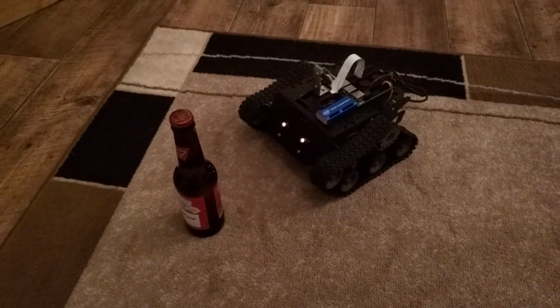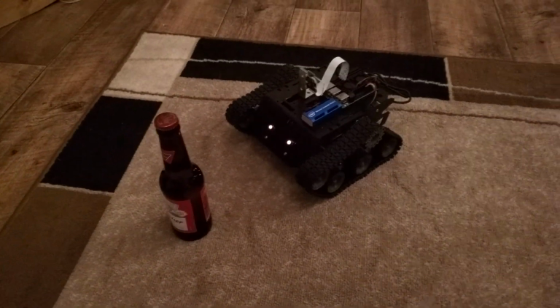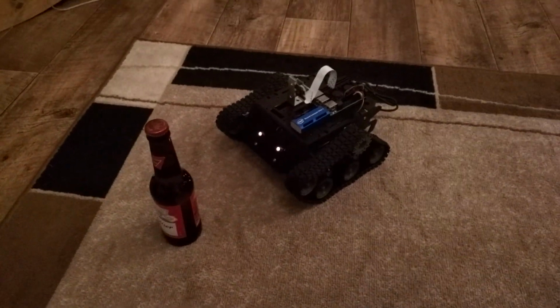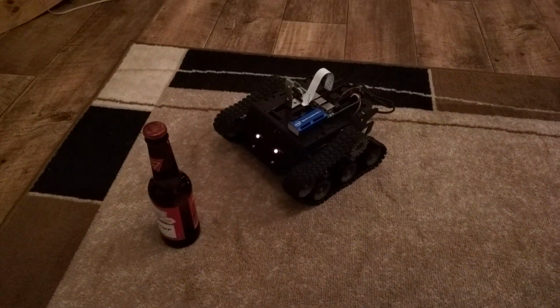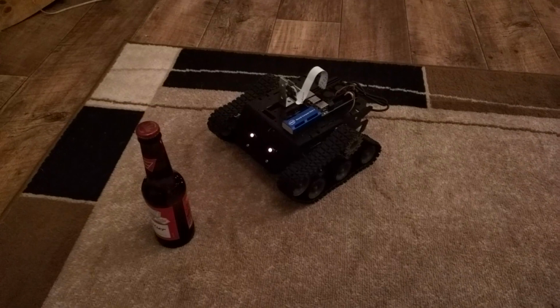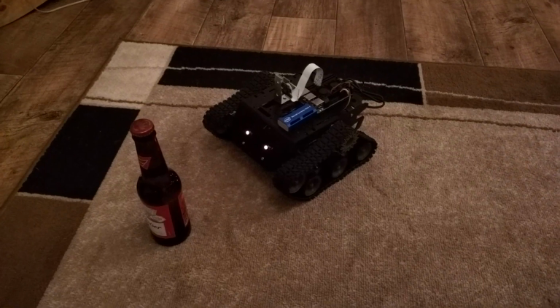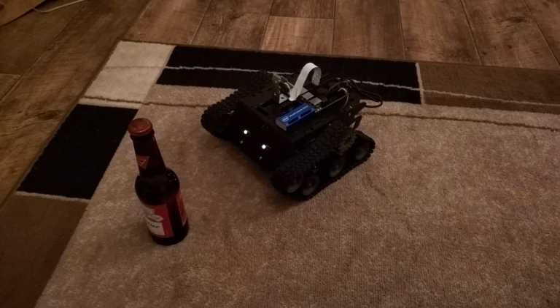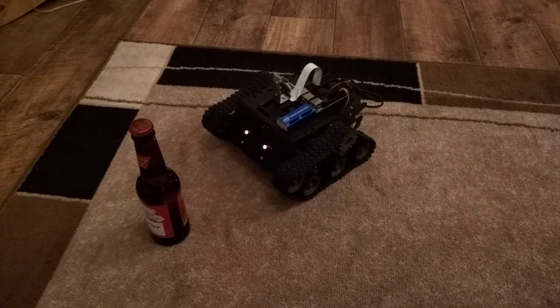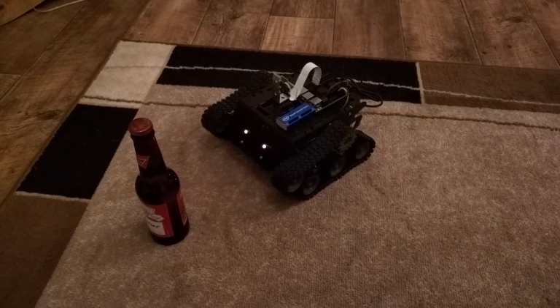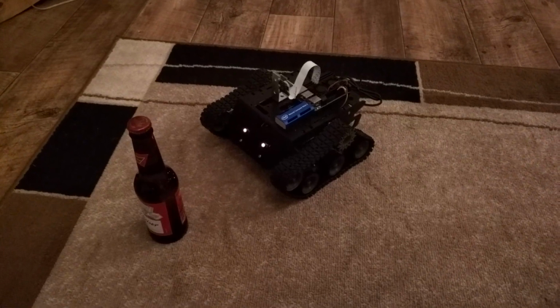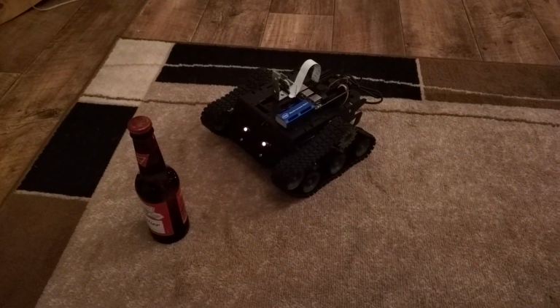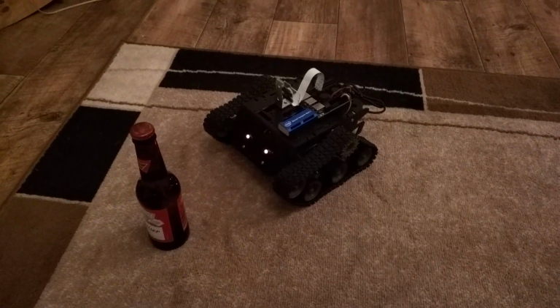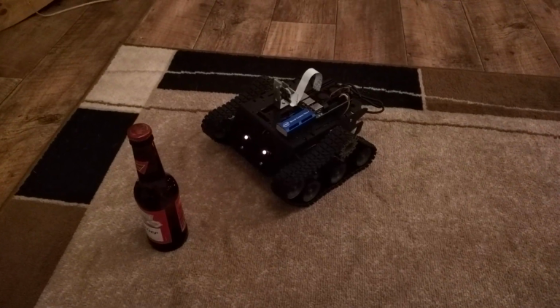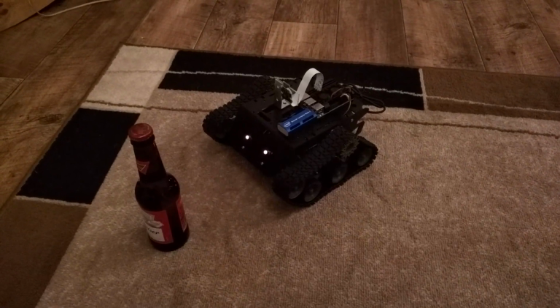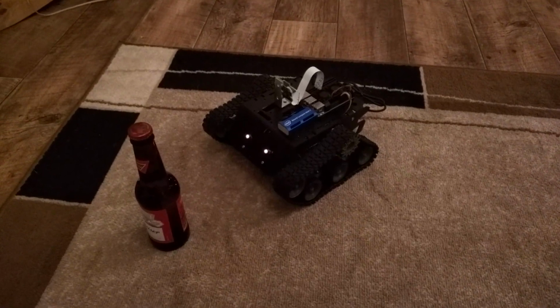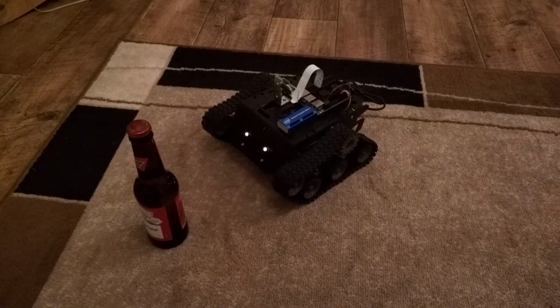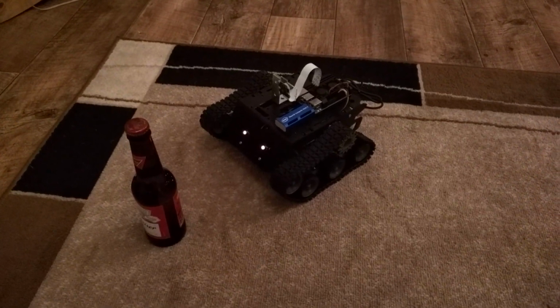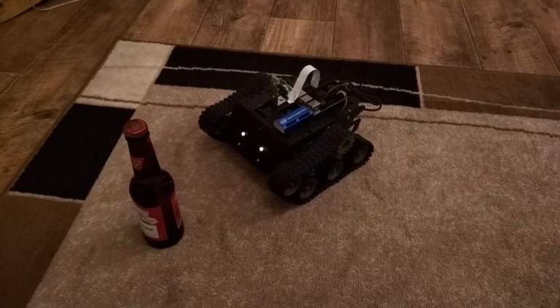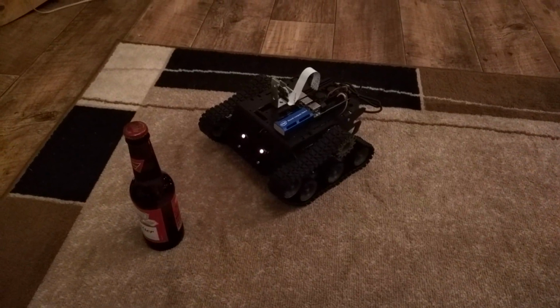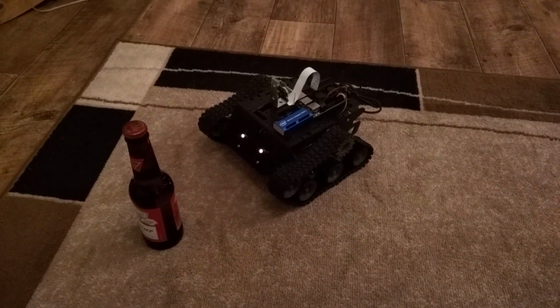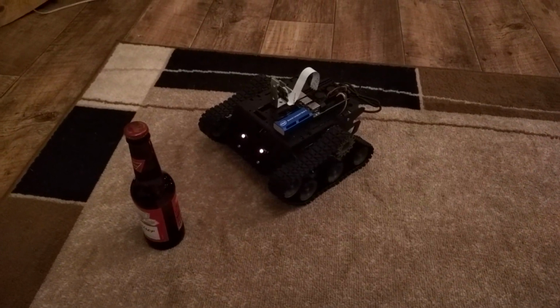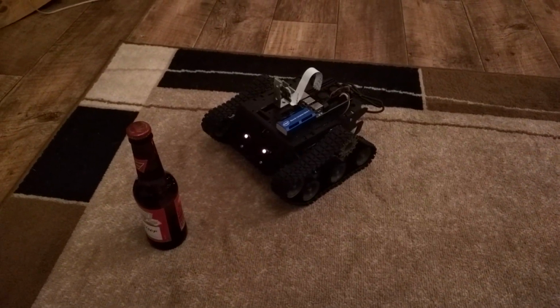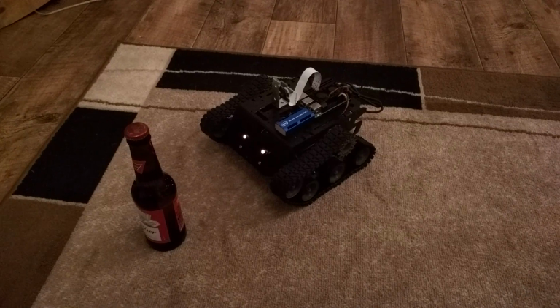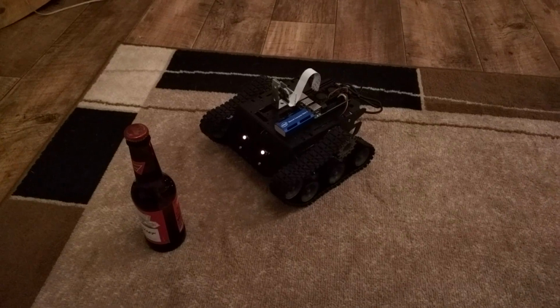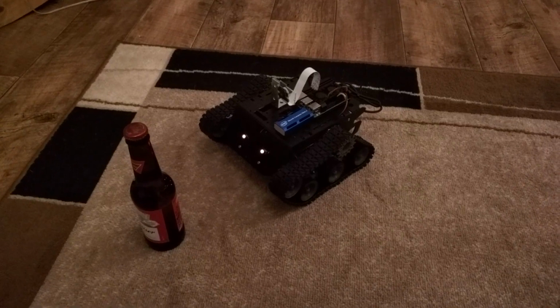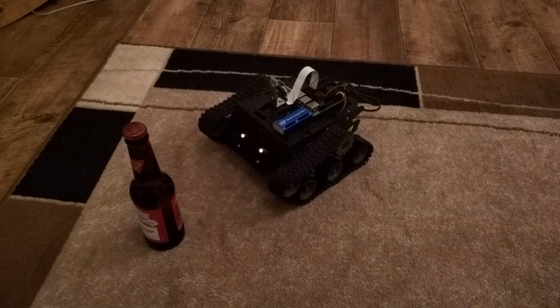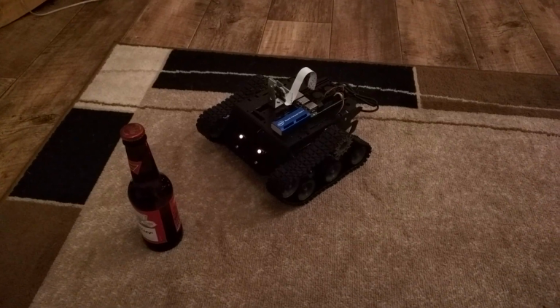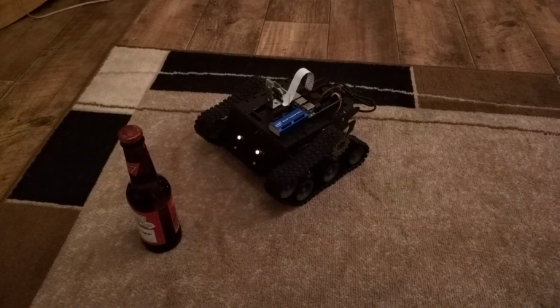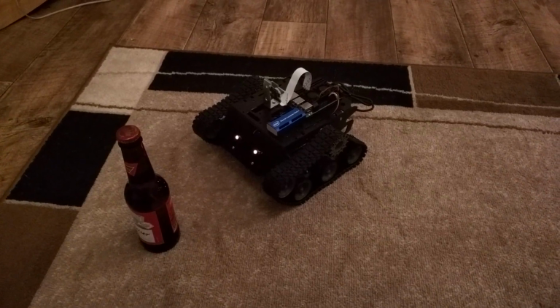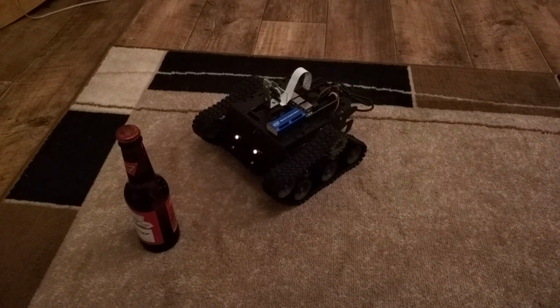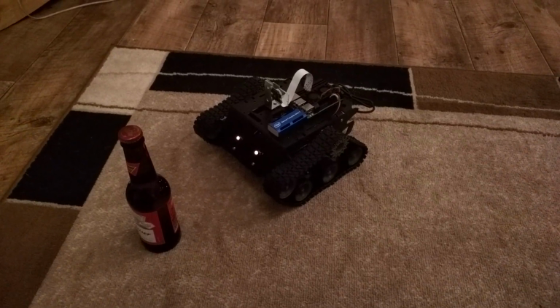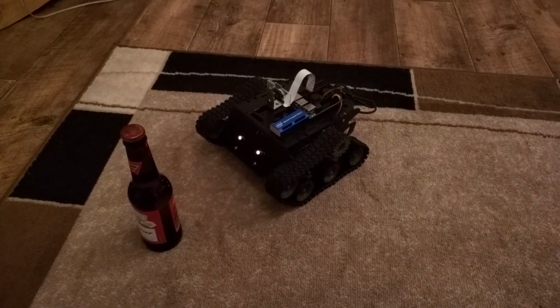It's a lot faster and snappier than it was yesterday because the motor control has been moved to a separate thread. It was a blocking operation, so it was causing some issues.